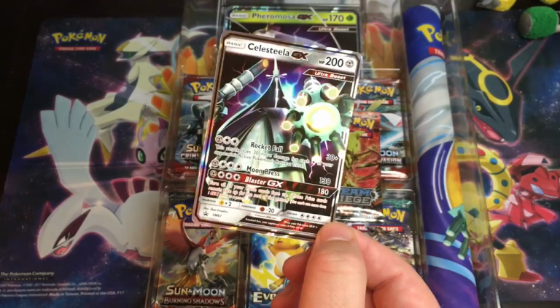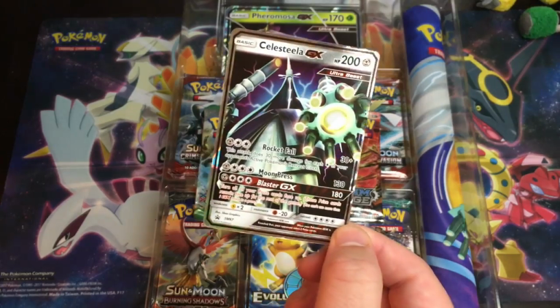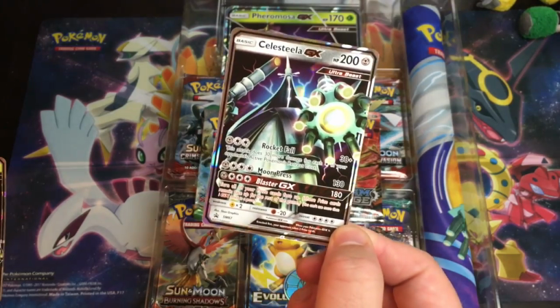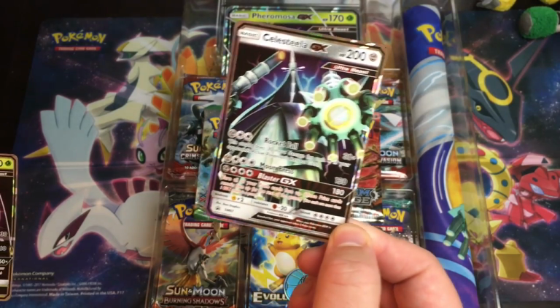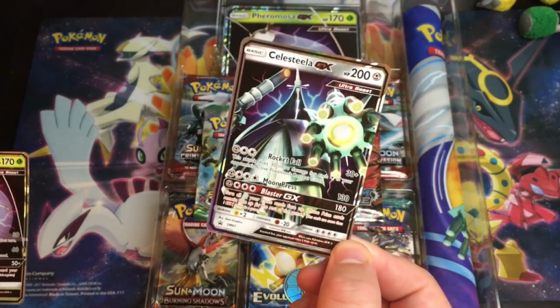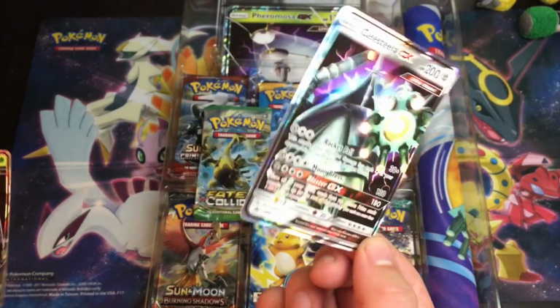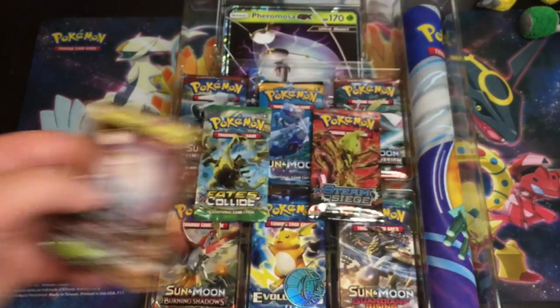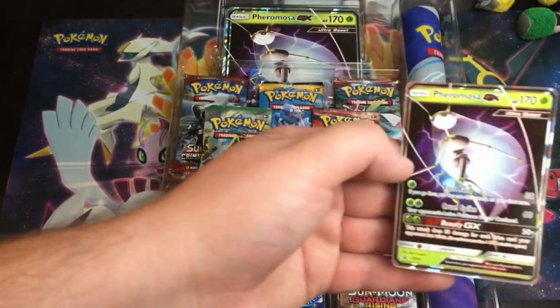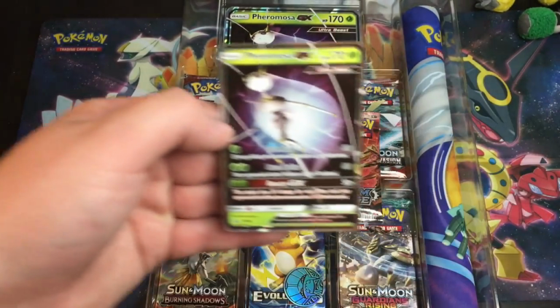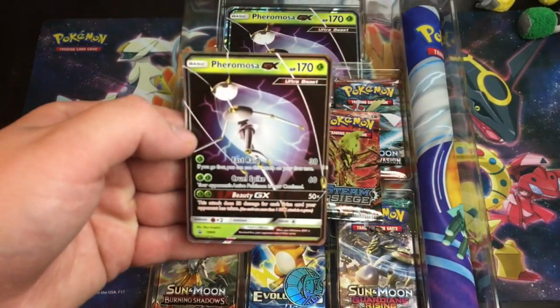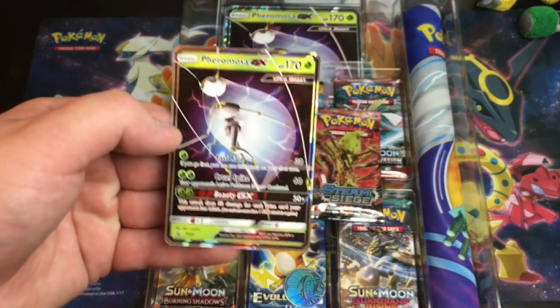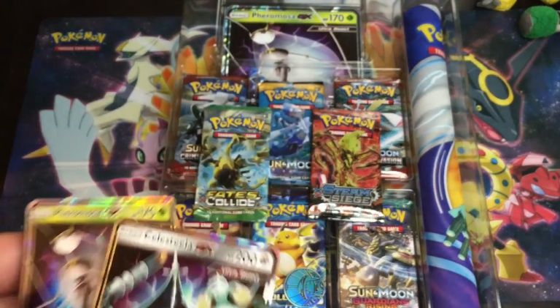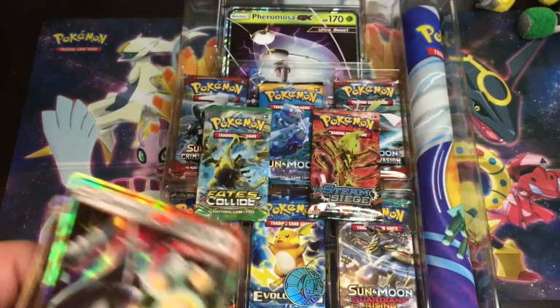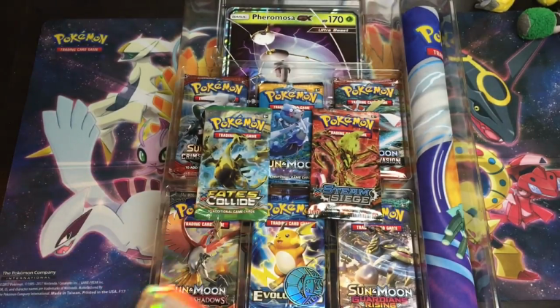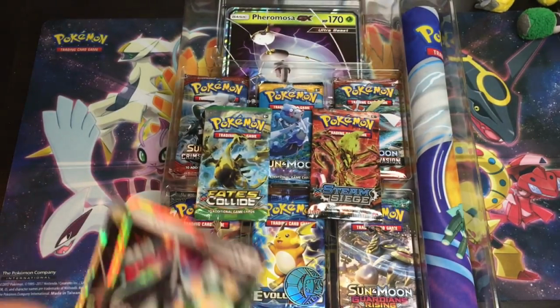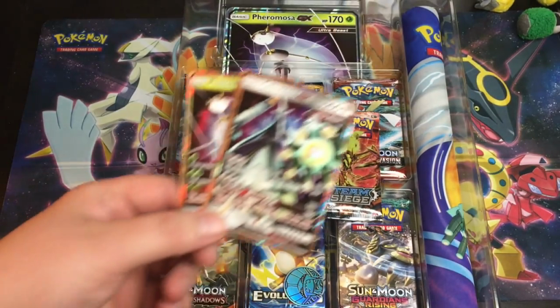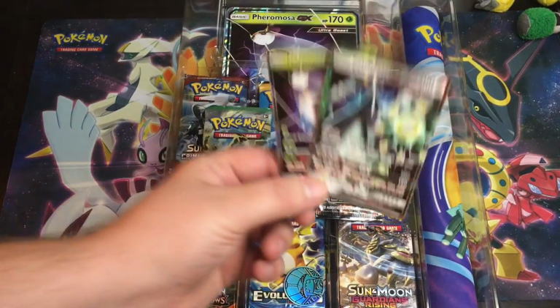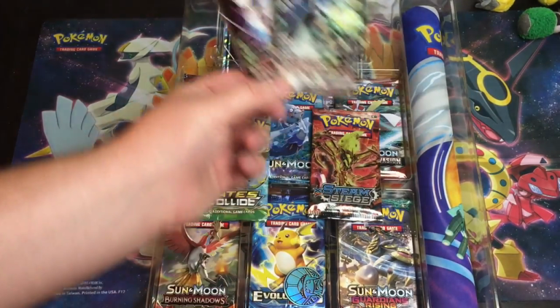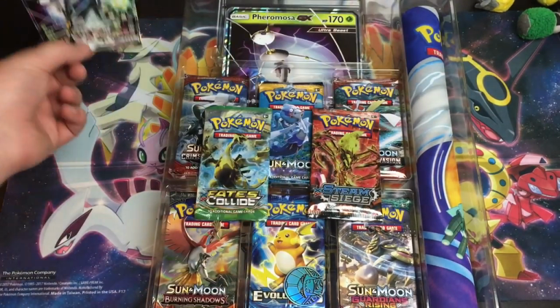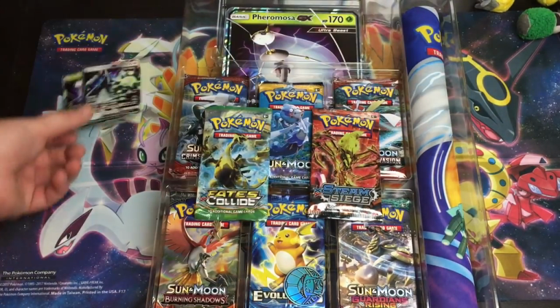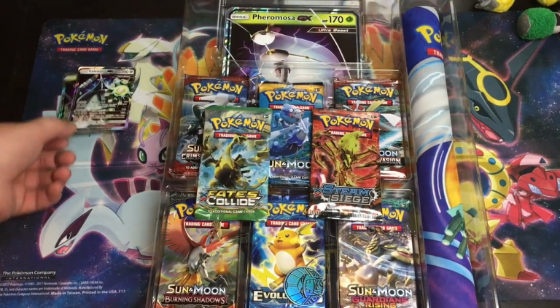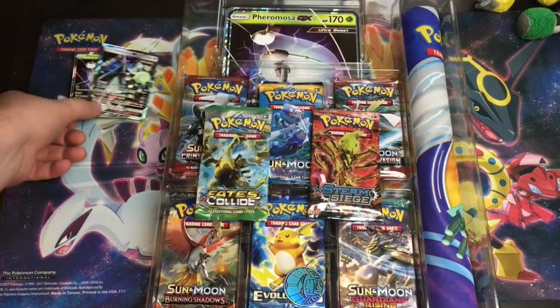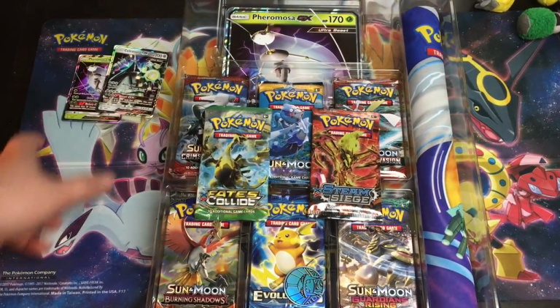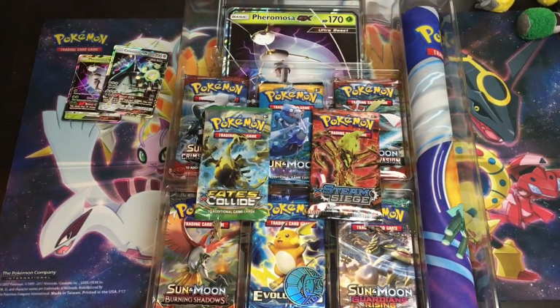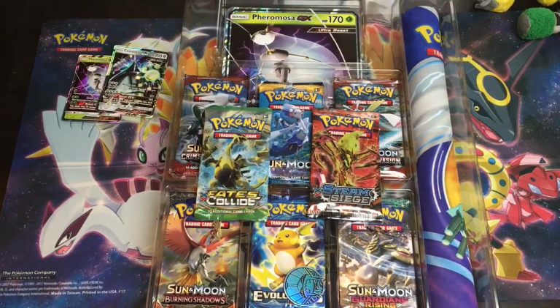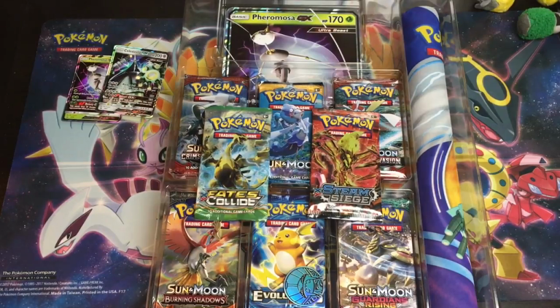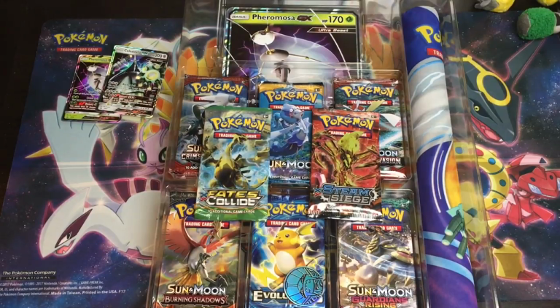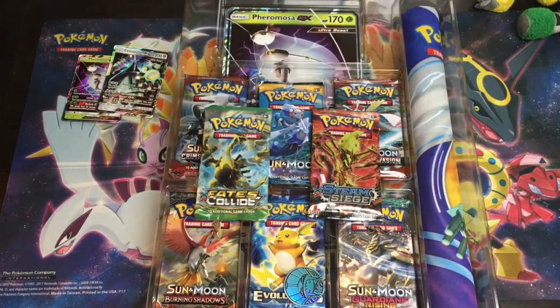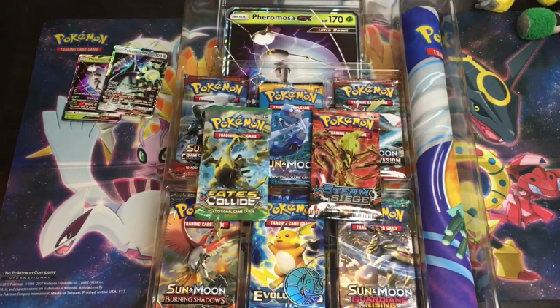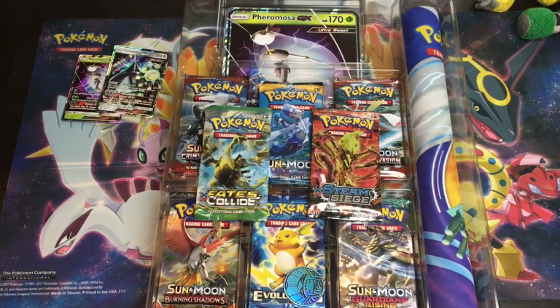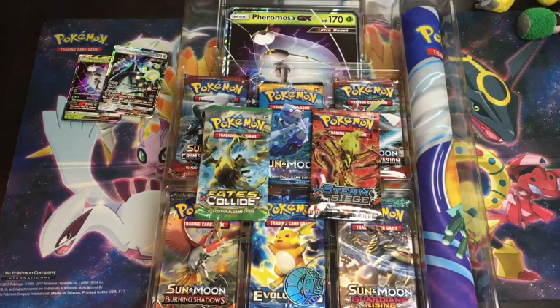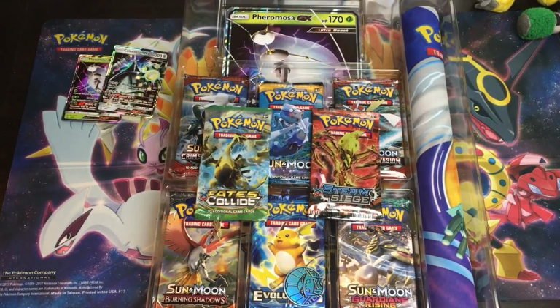But you get Celesteela GX — pretty cool. These are promos. And Pheromosa GX. In one of the Japanese sets these aren't promos; they're part of the set or something. But us Americans, we get the promos.